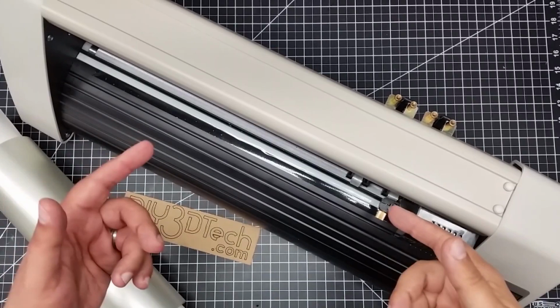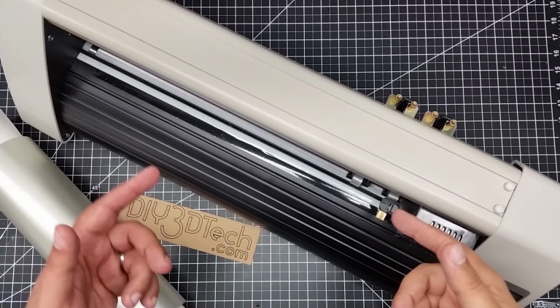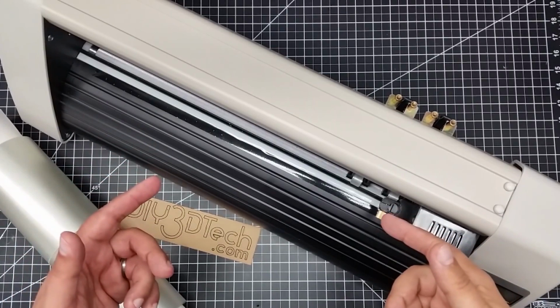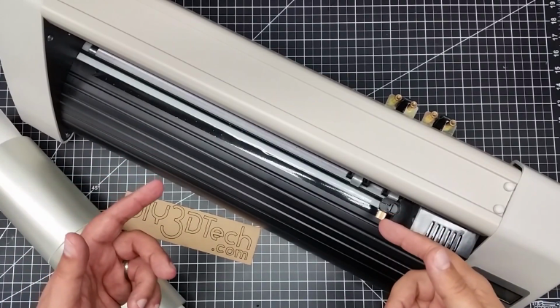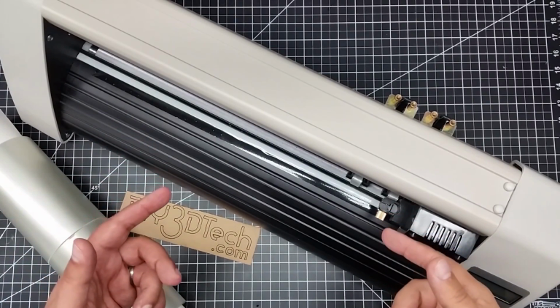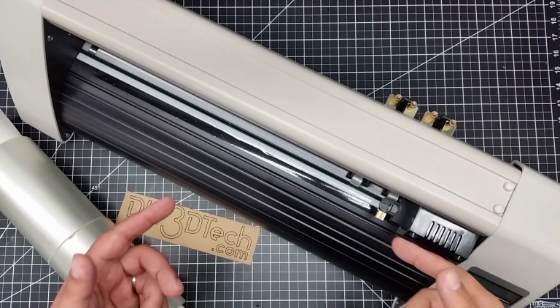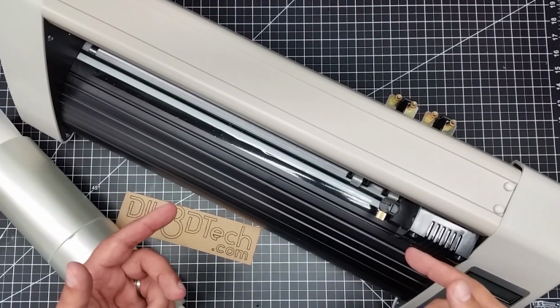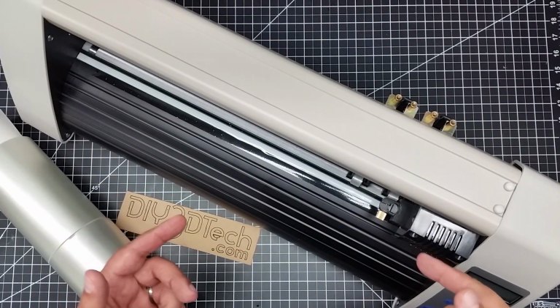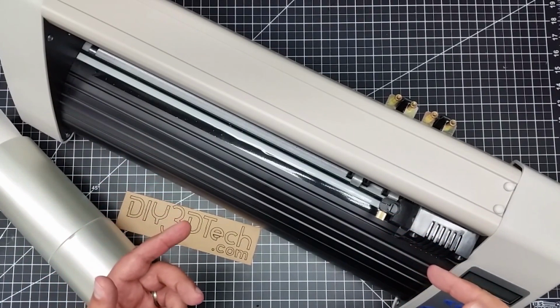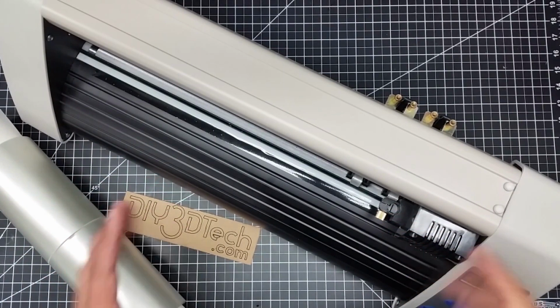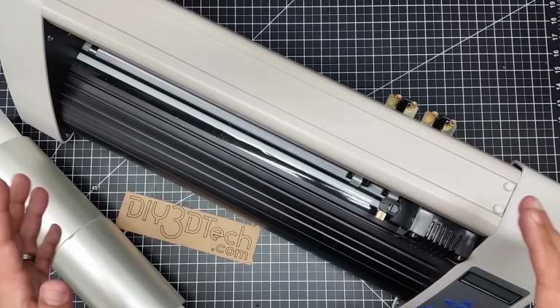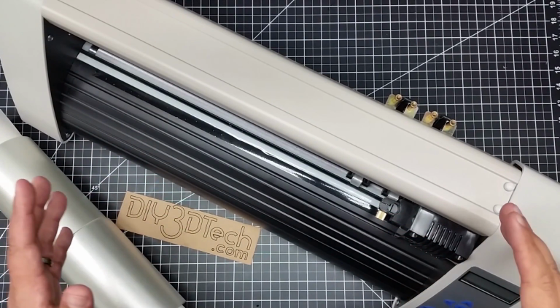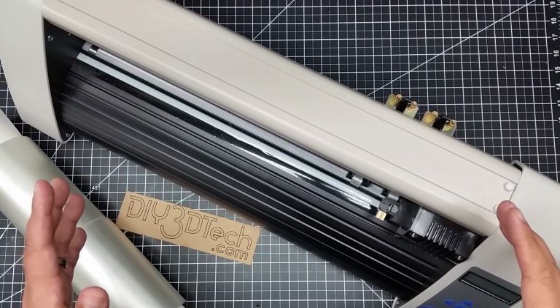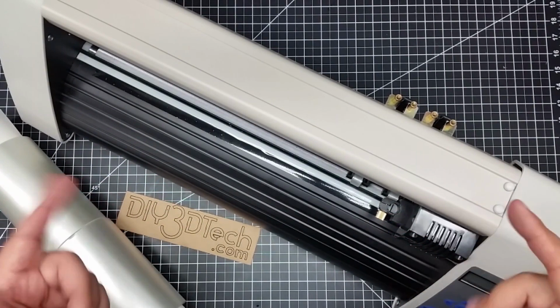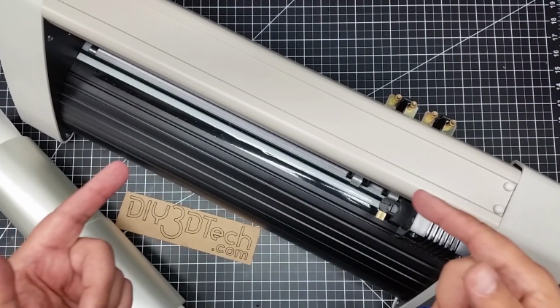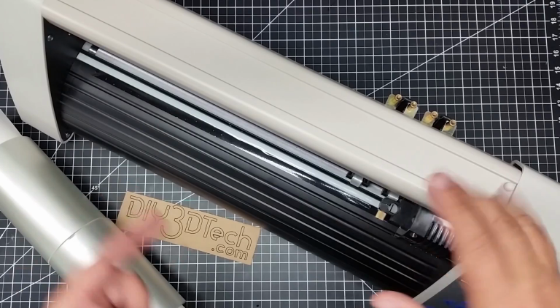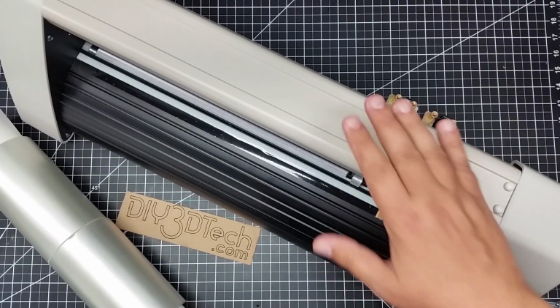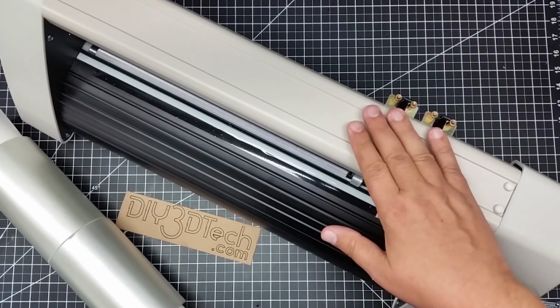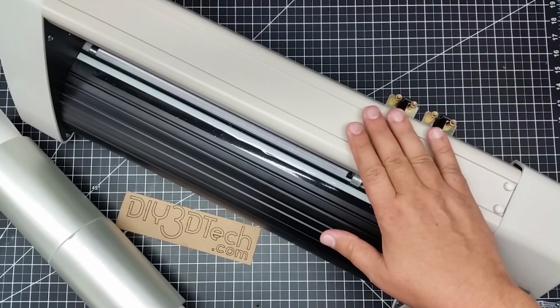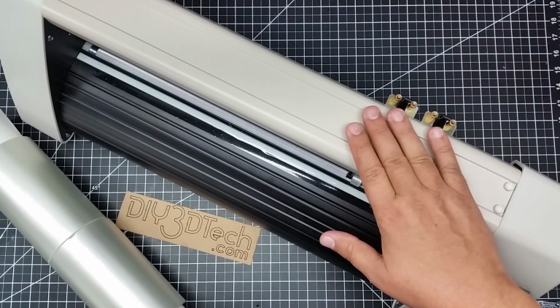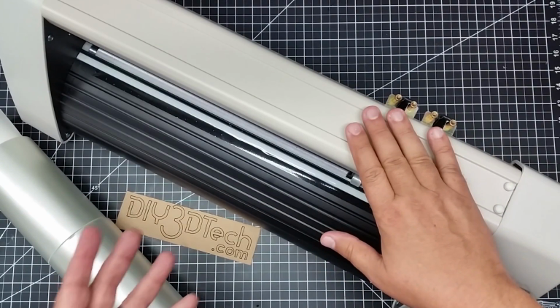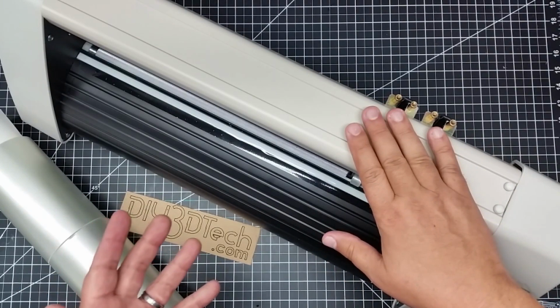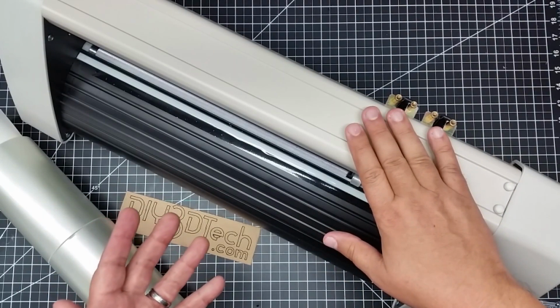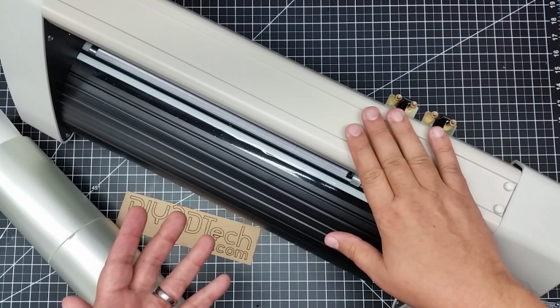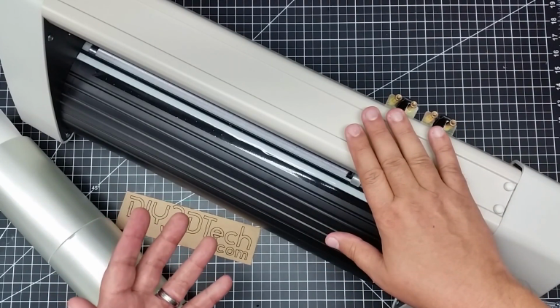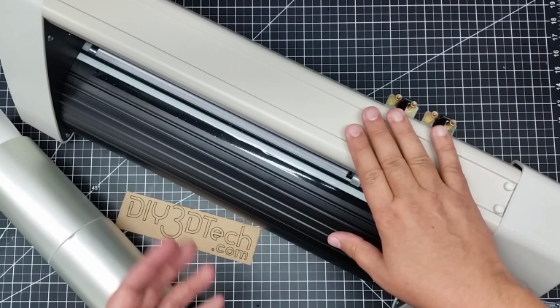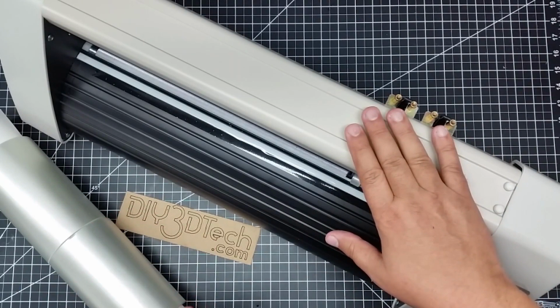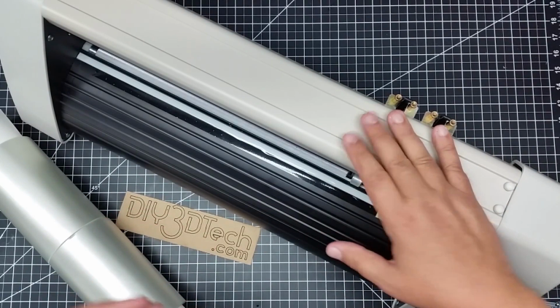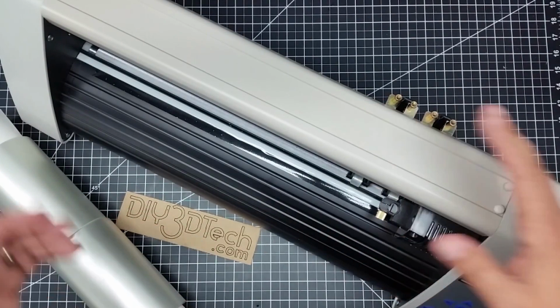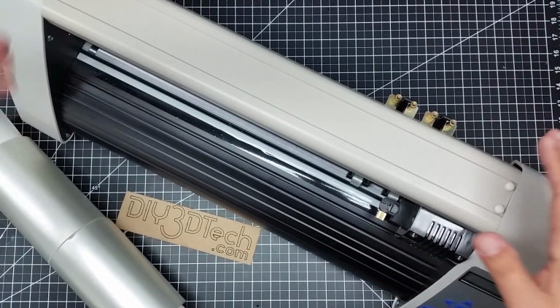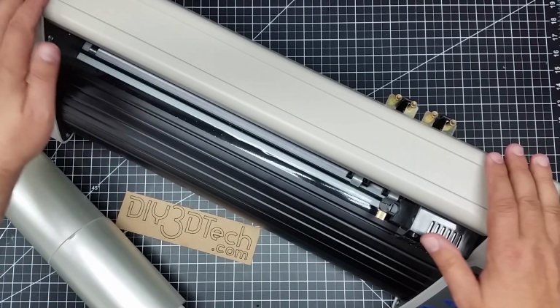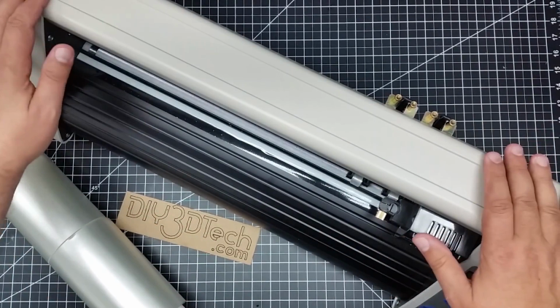Welcome to this episode of DIY3Dtech.com. This episode of Shop Talk, I'm going to be talking about this guy. We've got a new tool in the shop and it is a vinyl cutter.